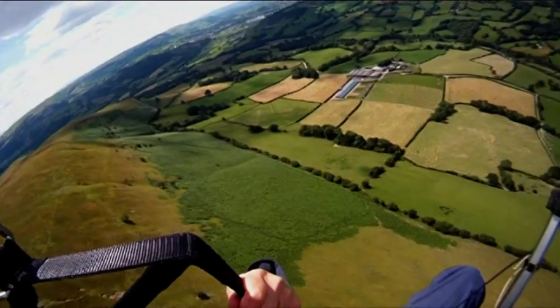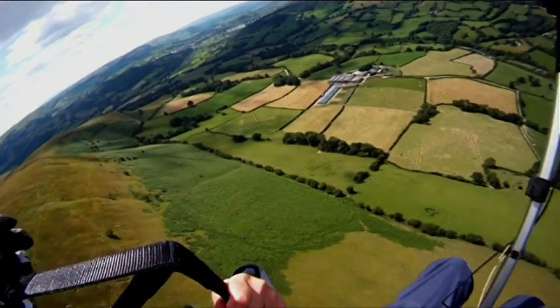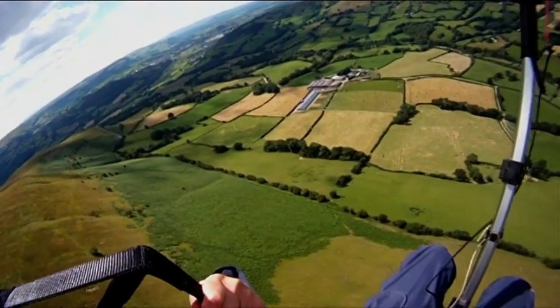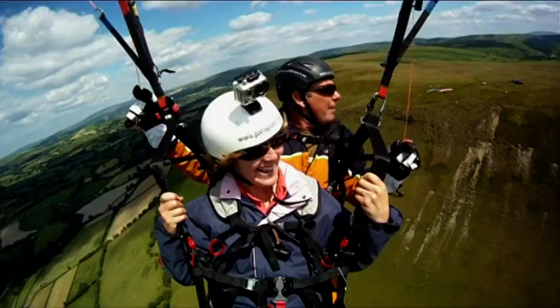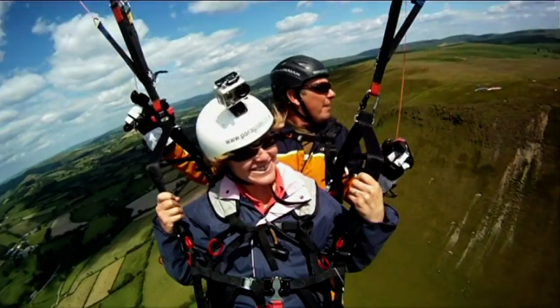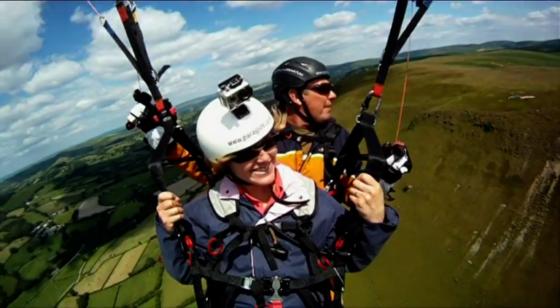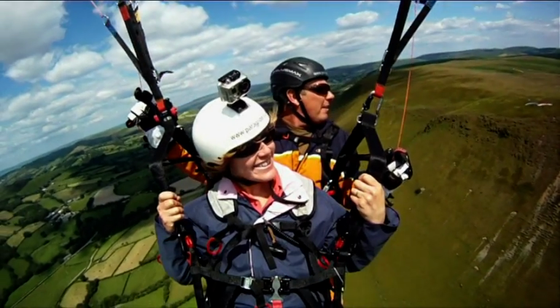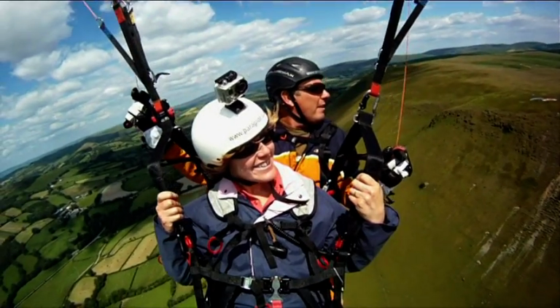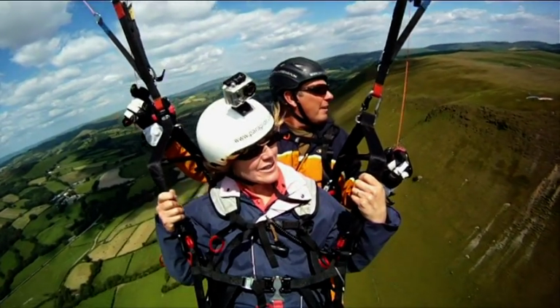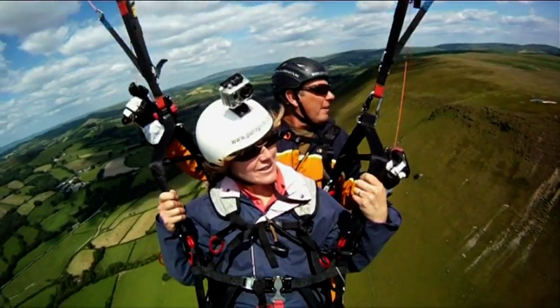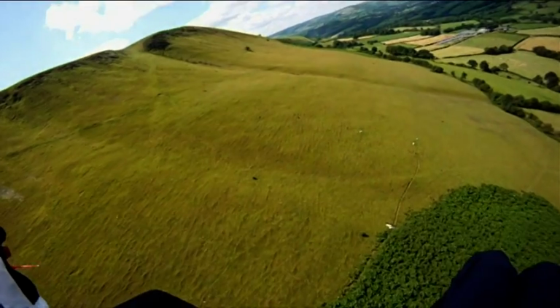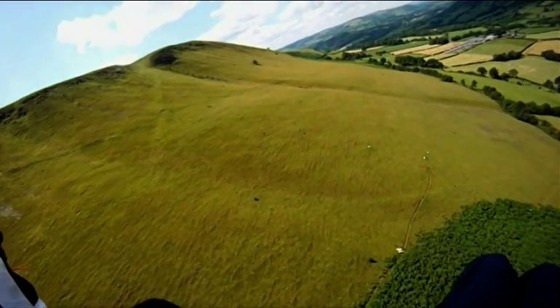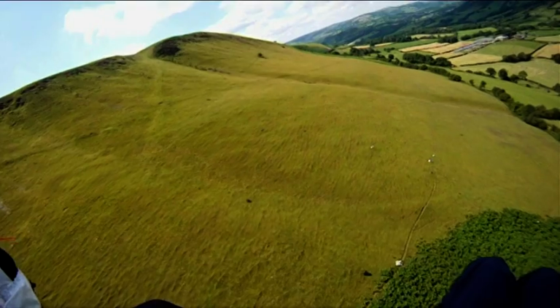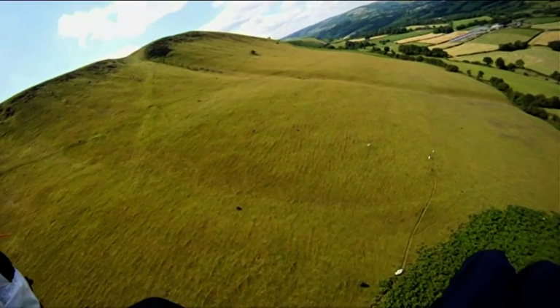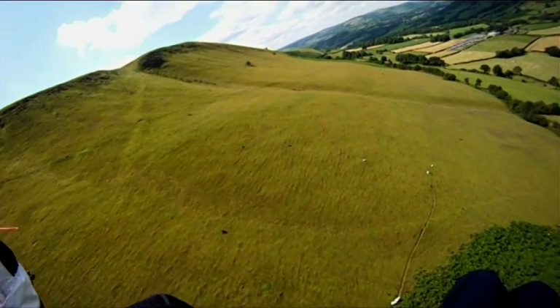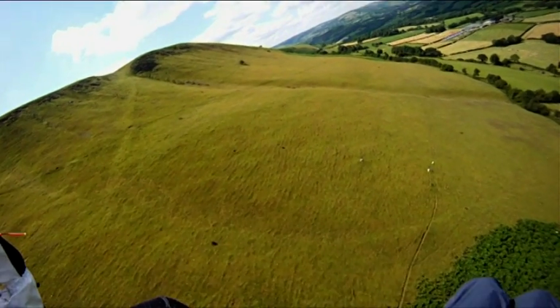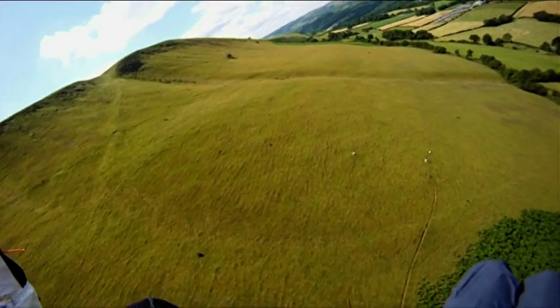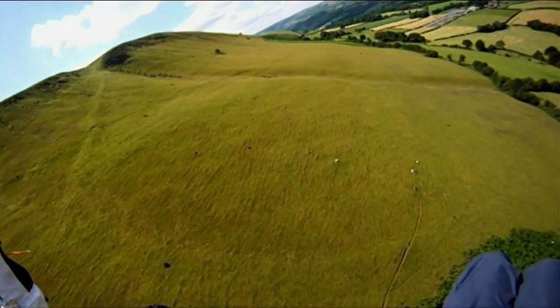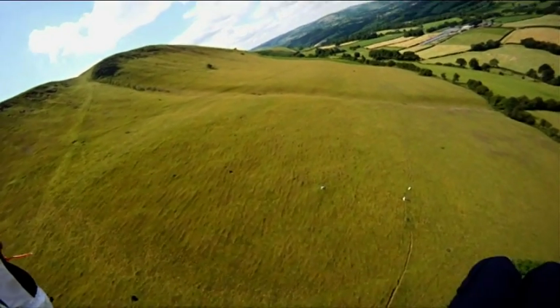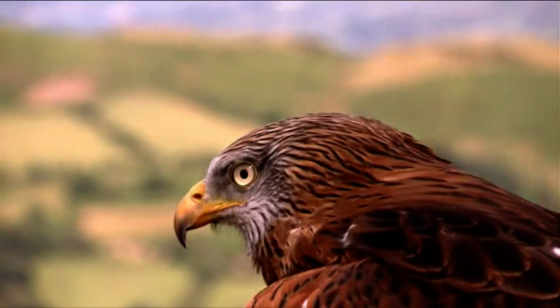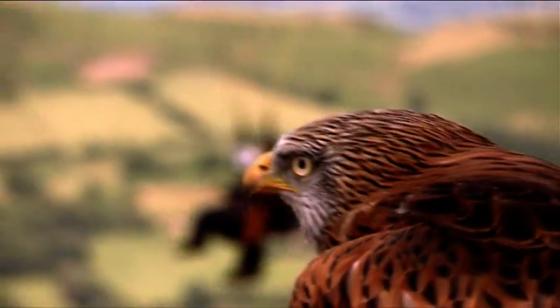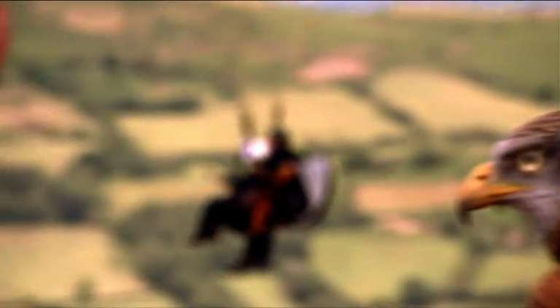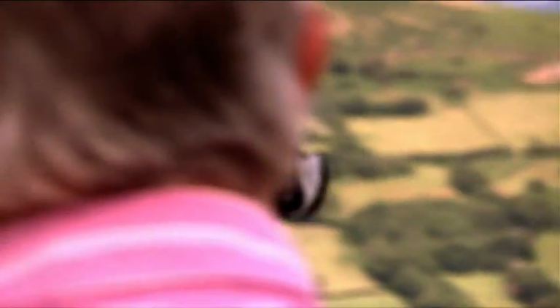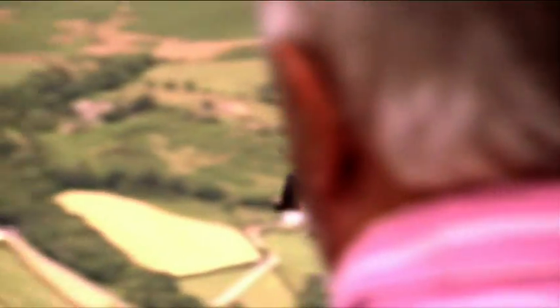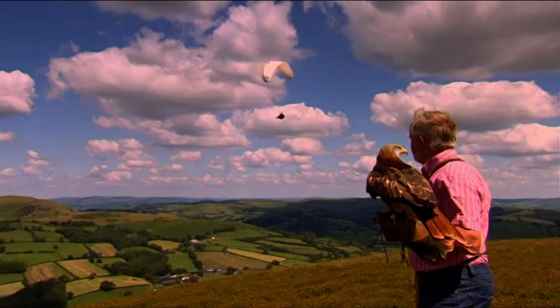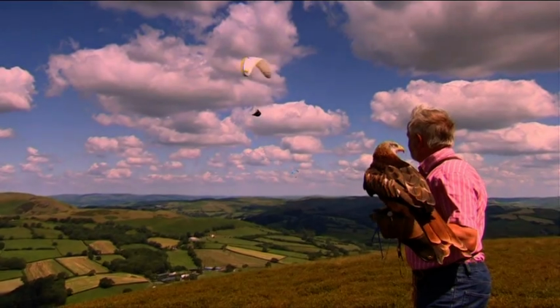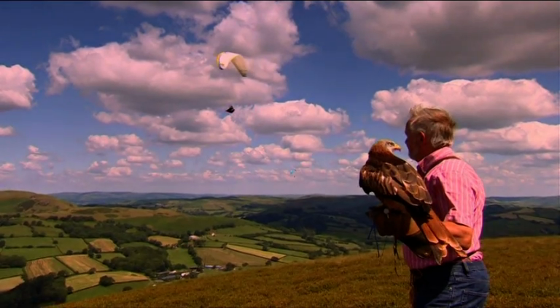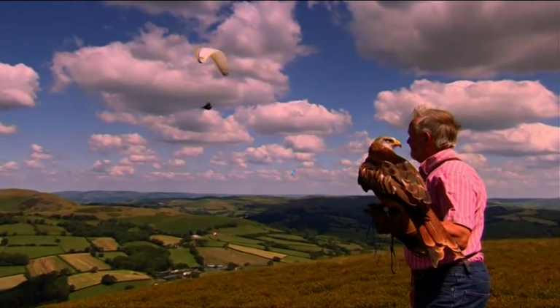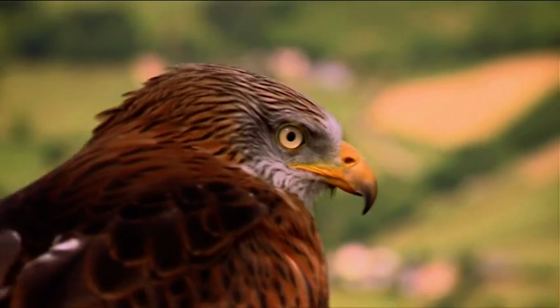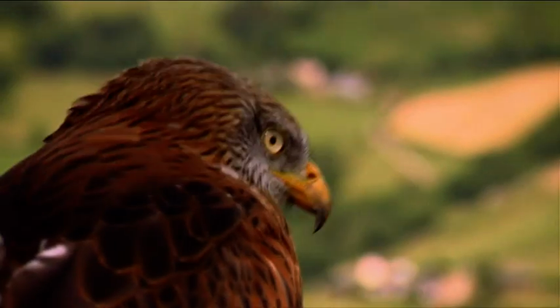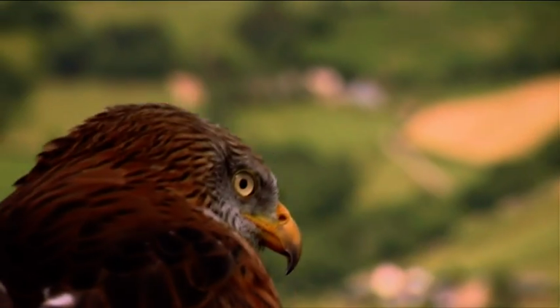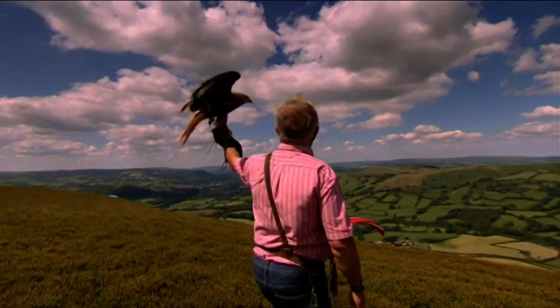Oh, wow. Those sheep look tiny. Once we are safely airborne, Mr. Black is released and will hopefully guide us to the thermals.